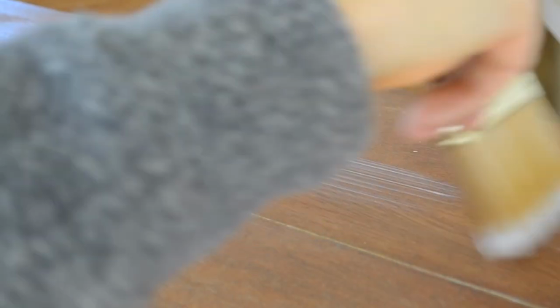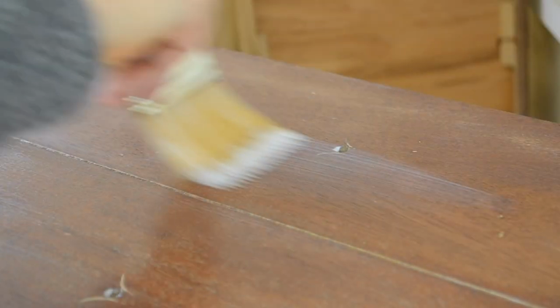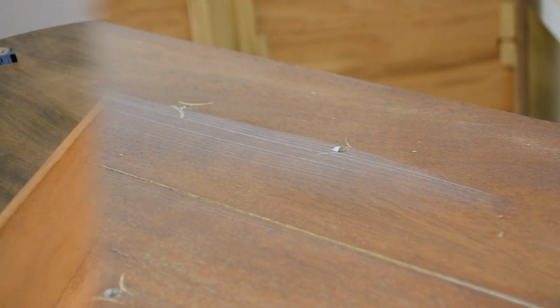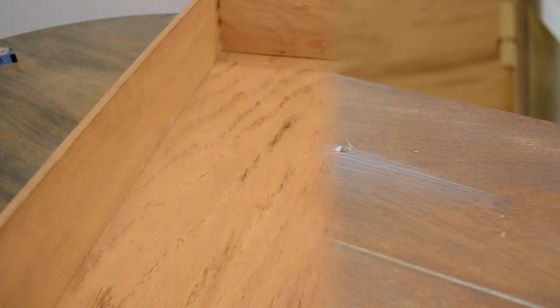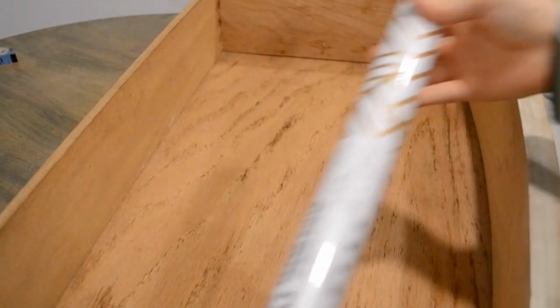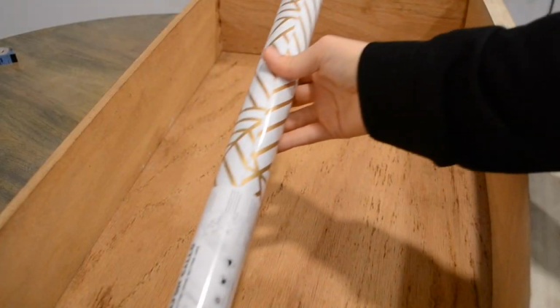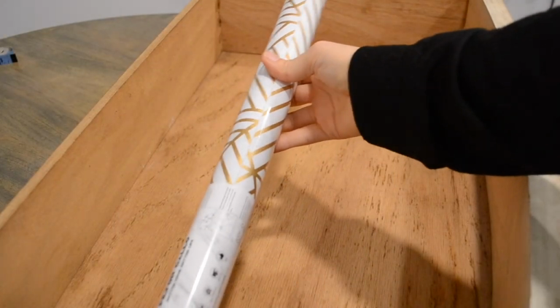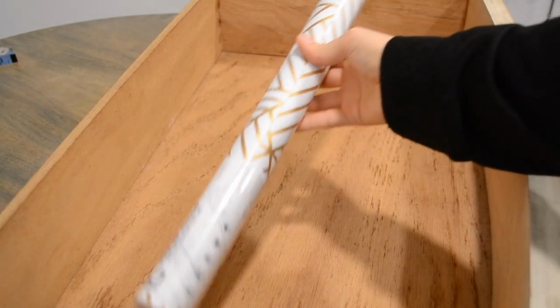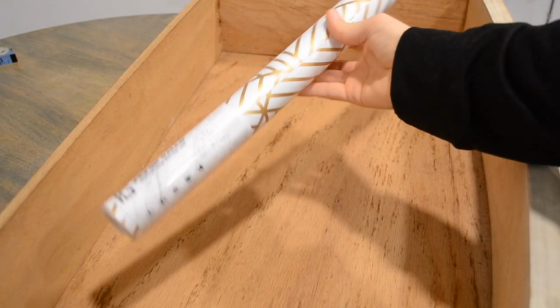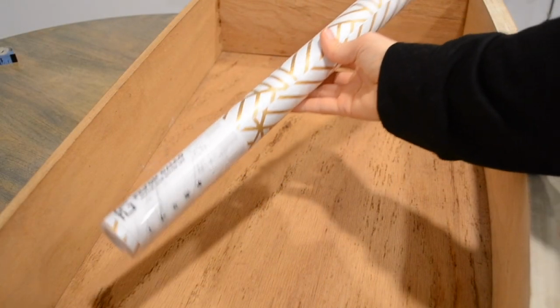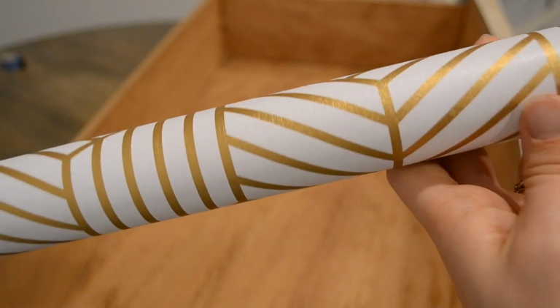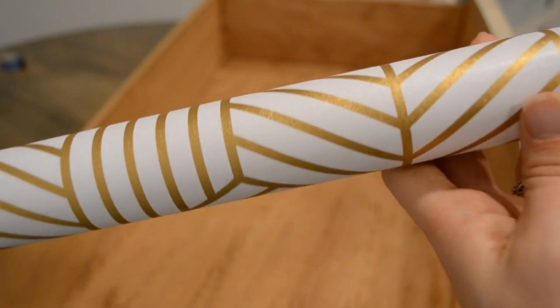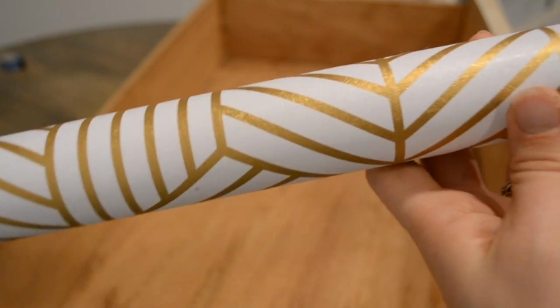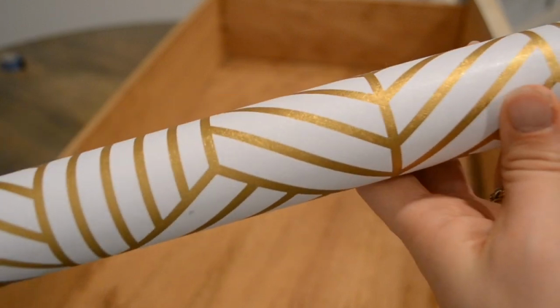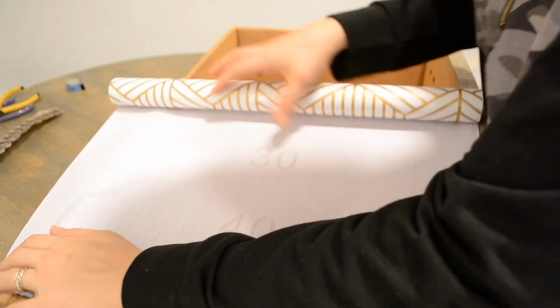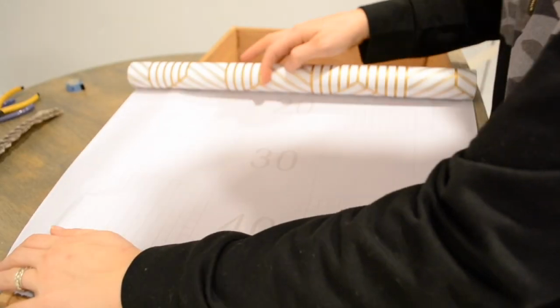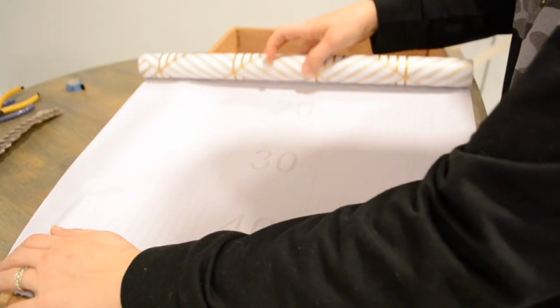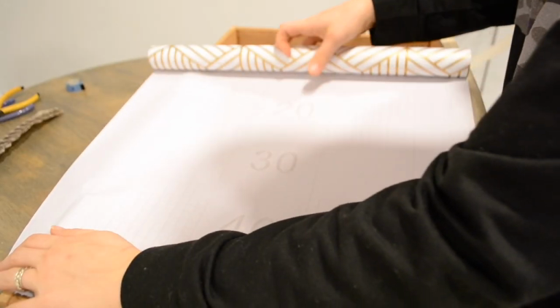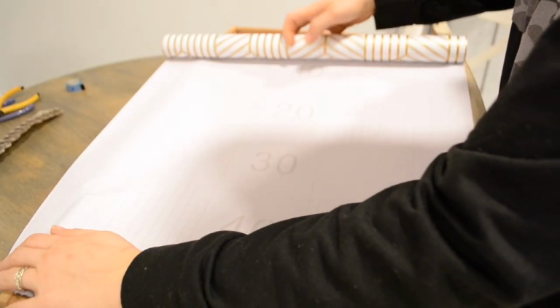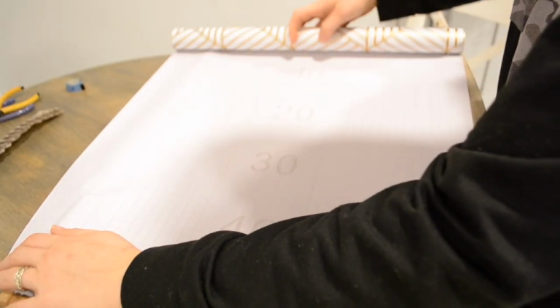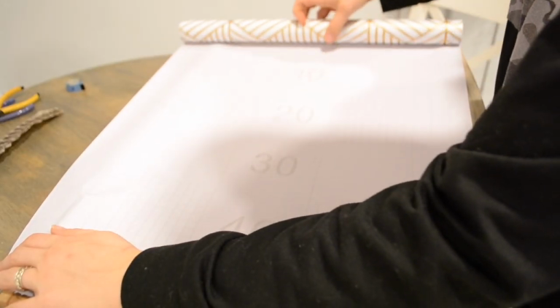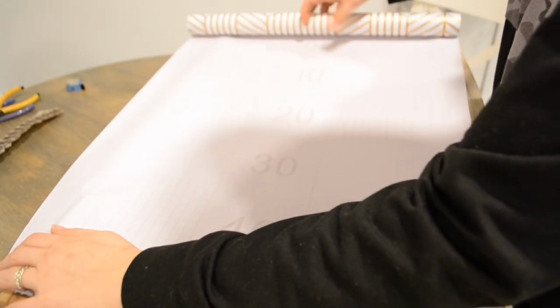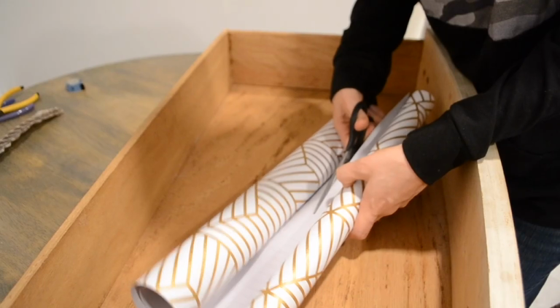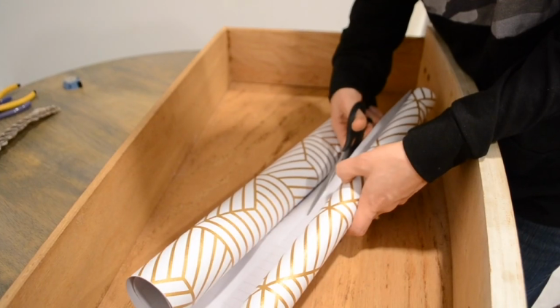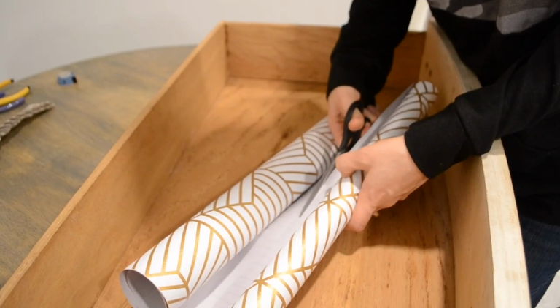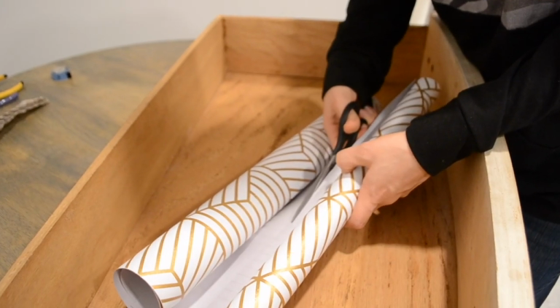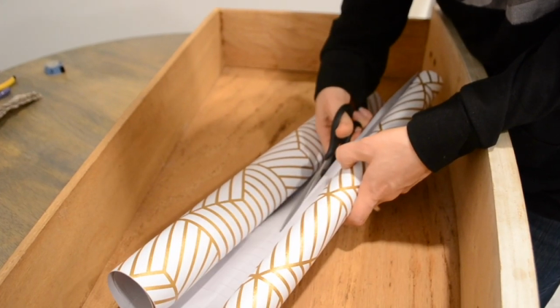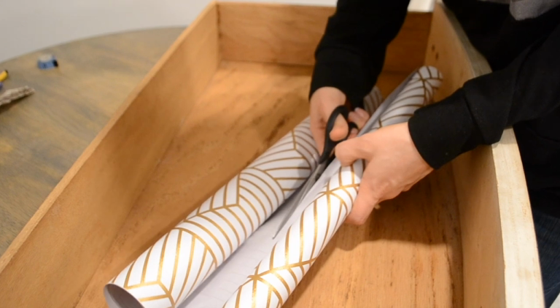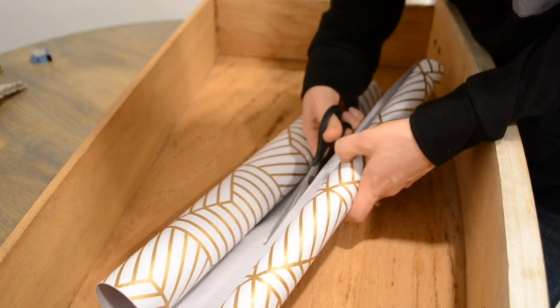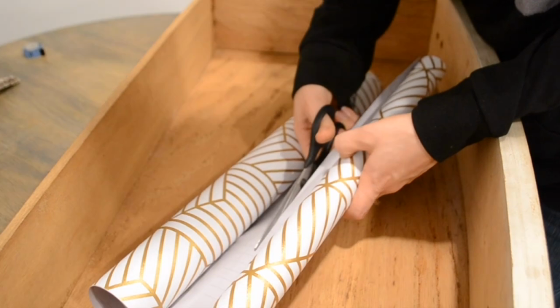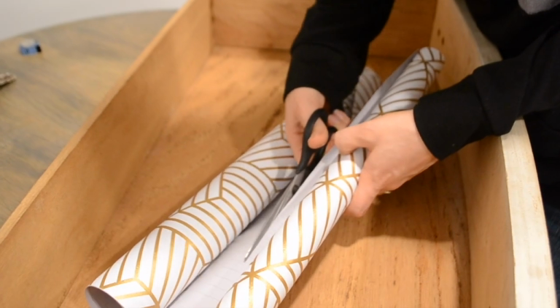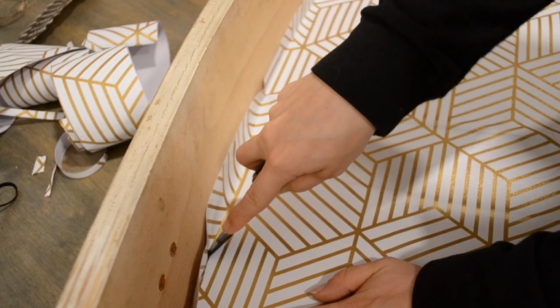For the finishing touches, I am going to be lining the drawers using this liner that I bought off of Amazon. I will be sure to link the one that I used down in the description box below.